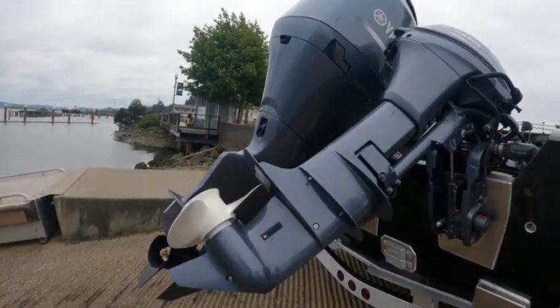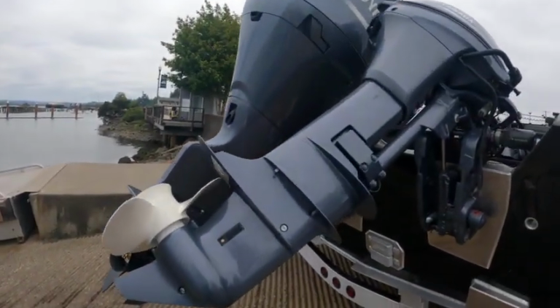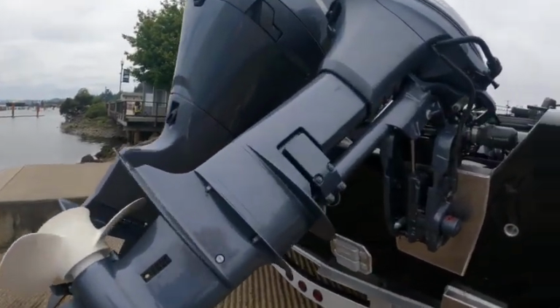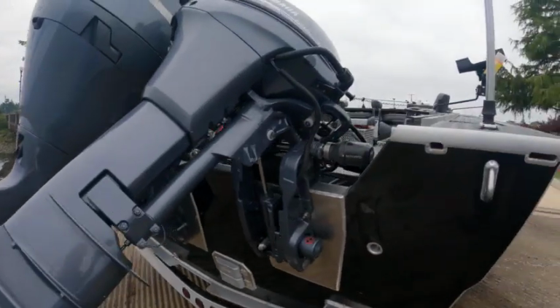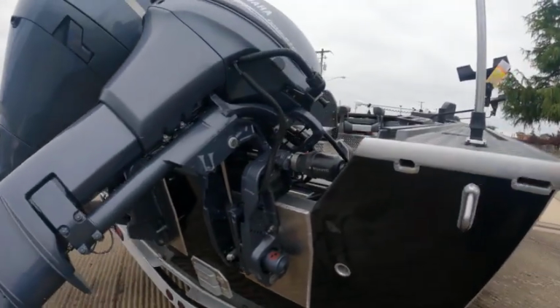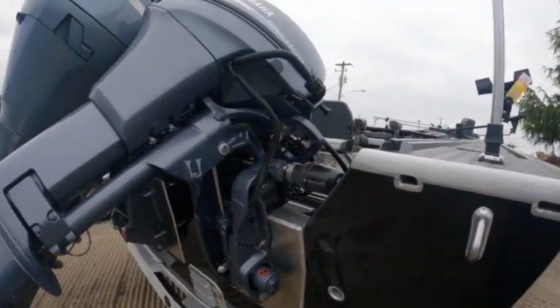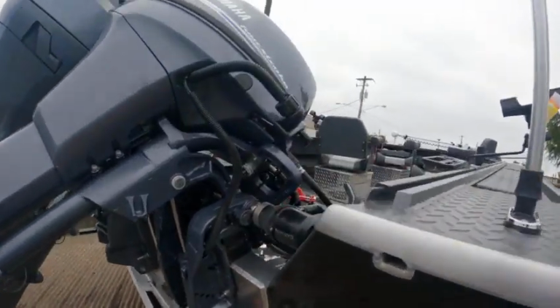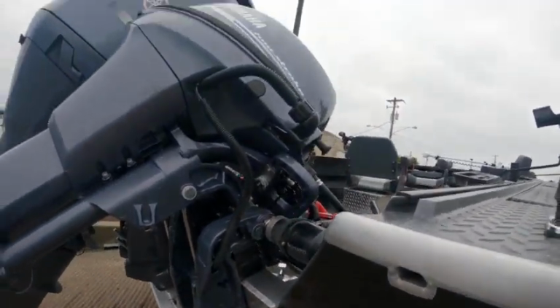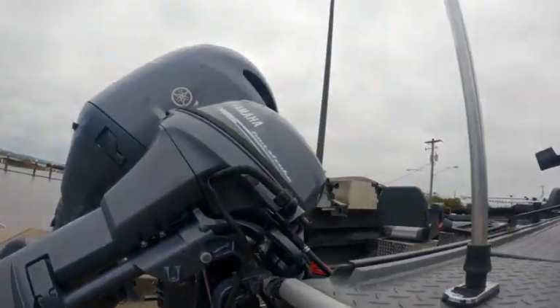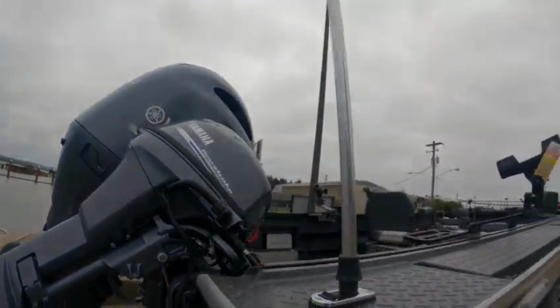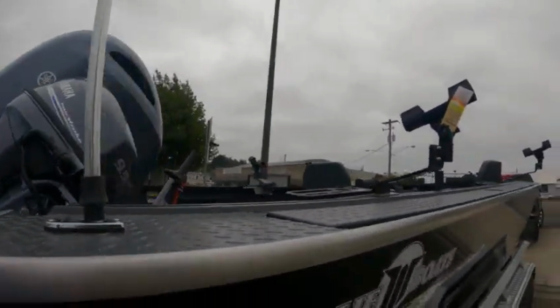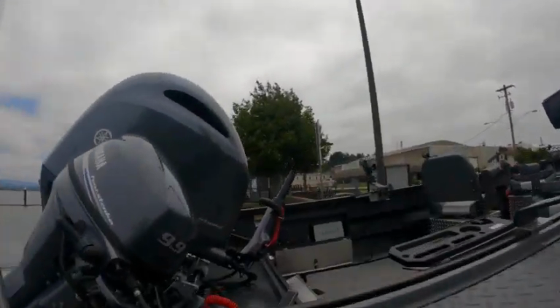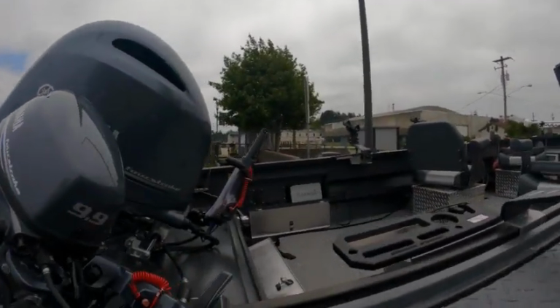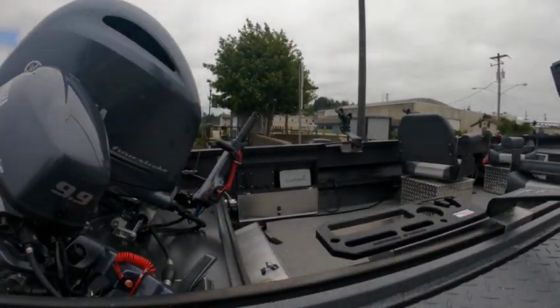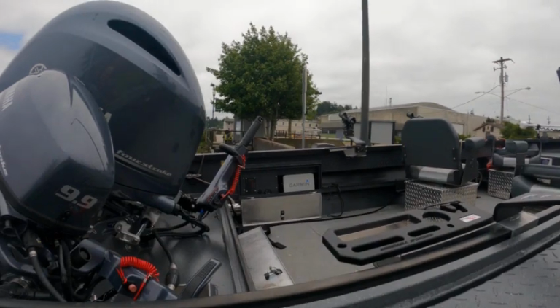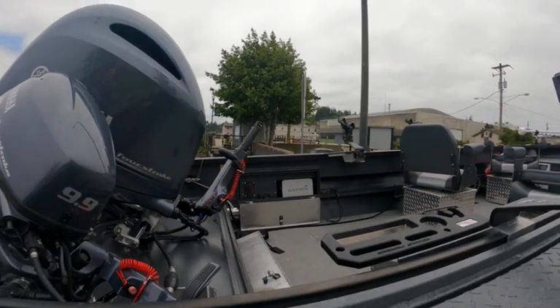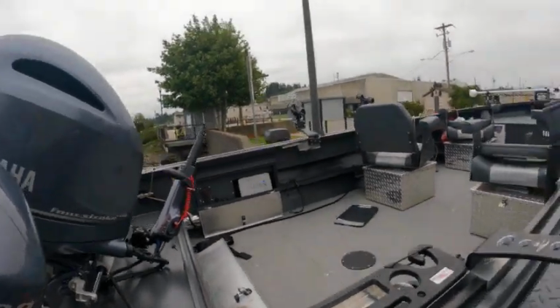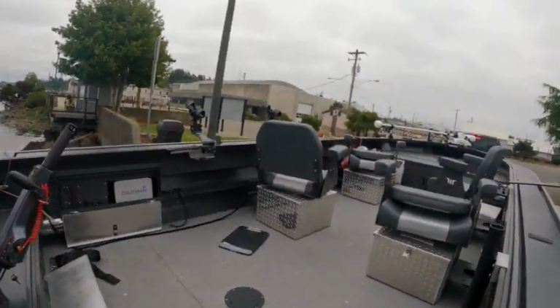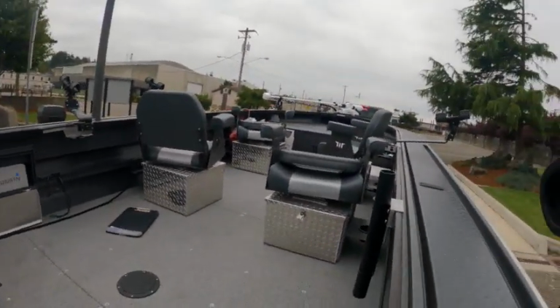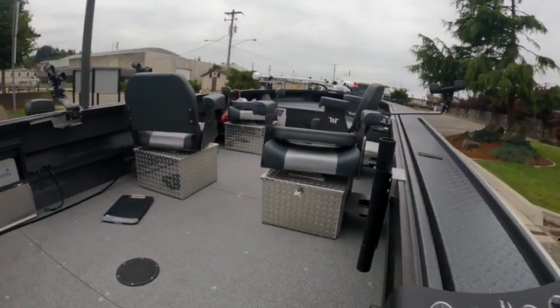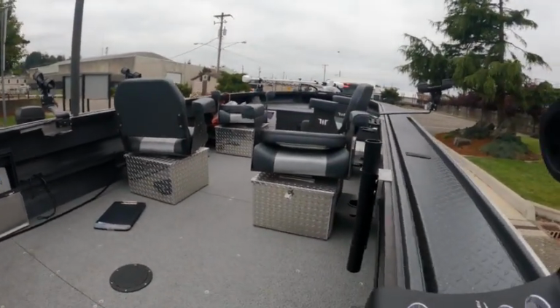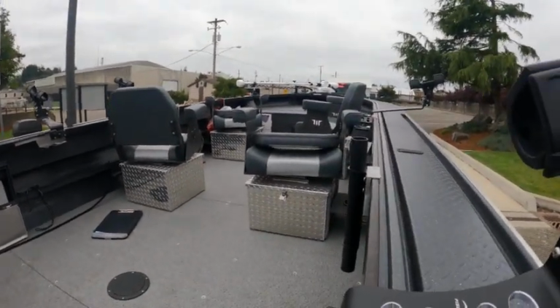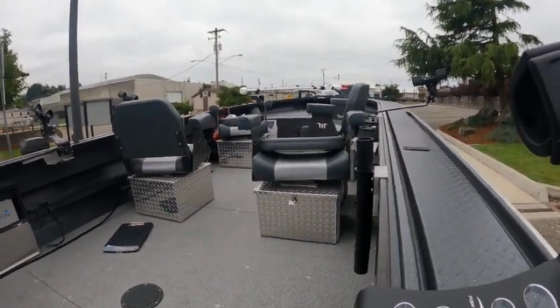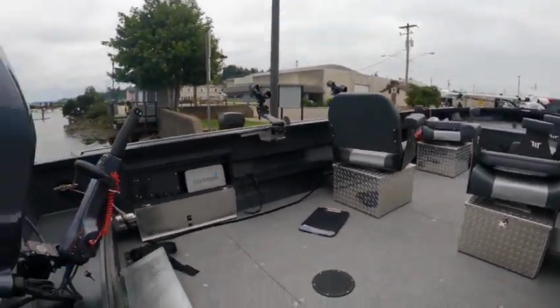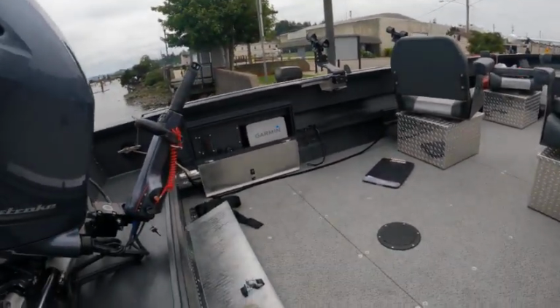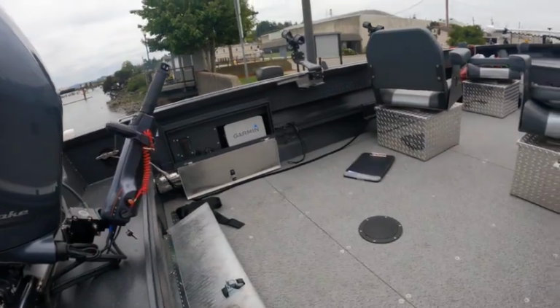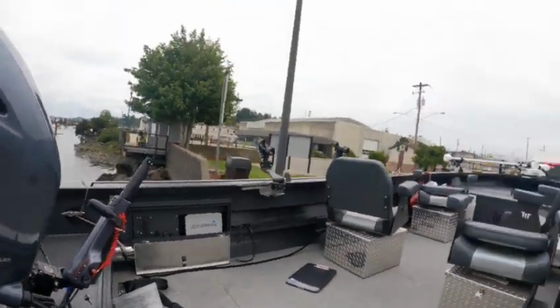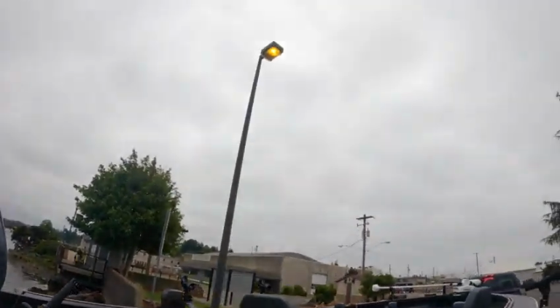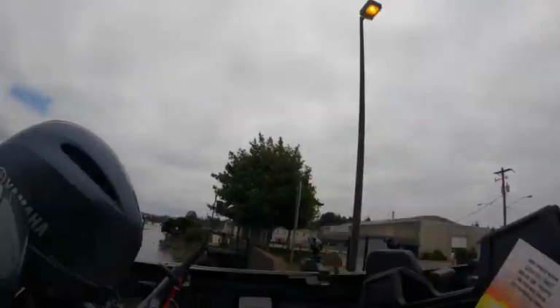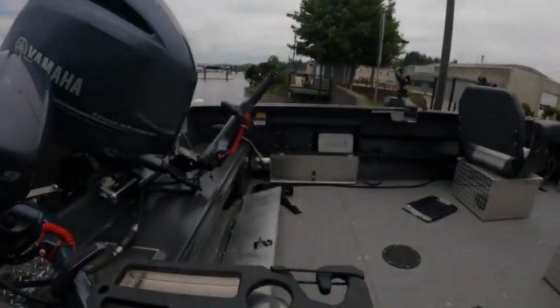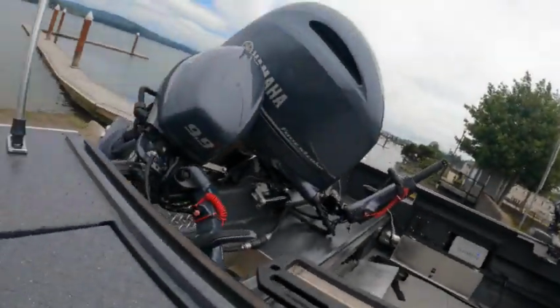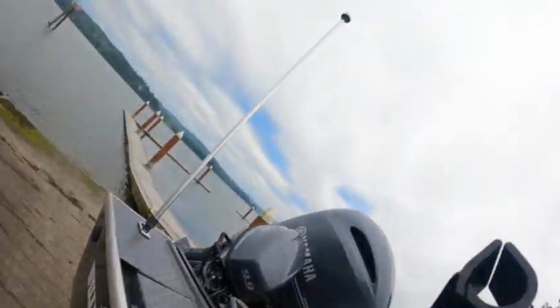Garmin Reactor 40 autopilot with remotes — there's the Garmin. Four seats, wiring up front in the fish box. I'll see if he's got a board — yeah, wiring down over here.